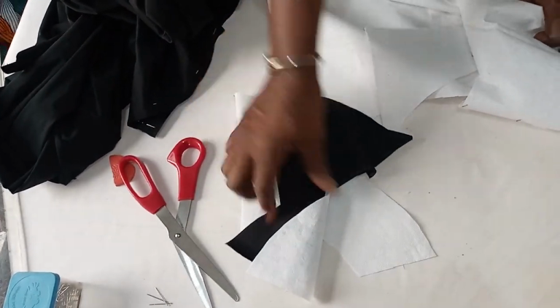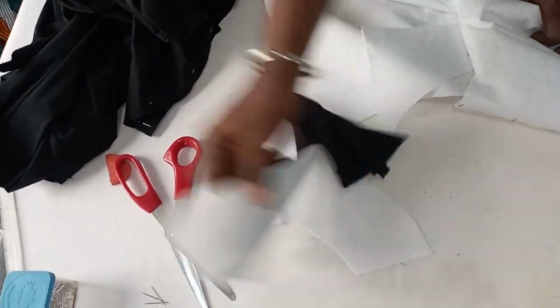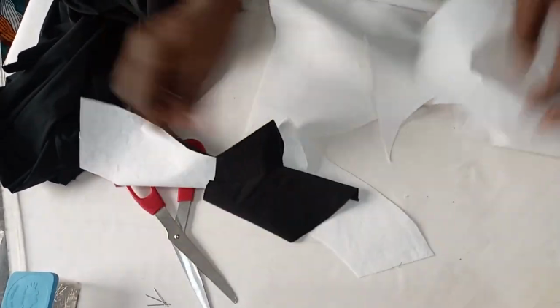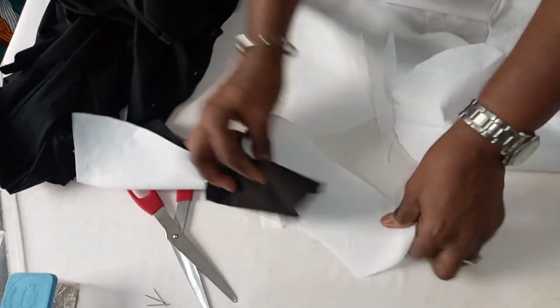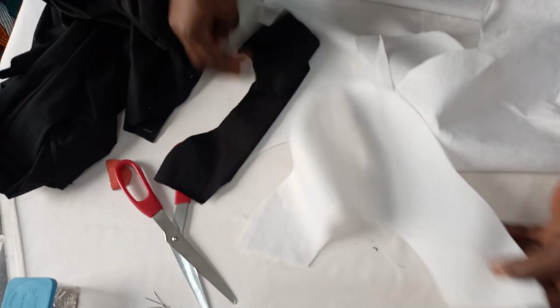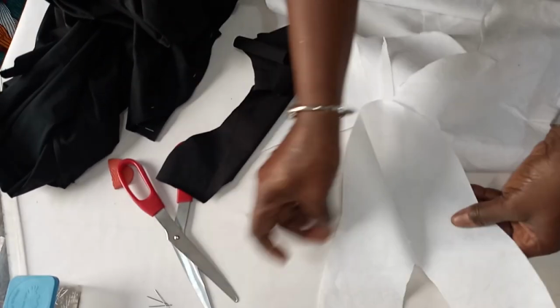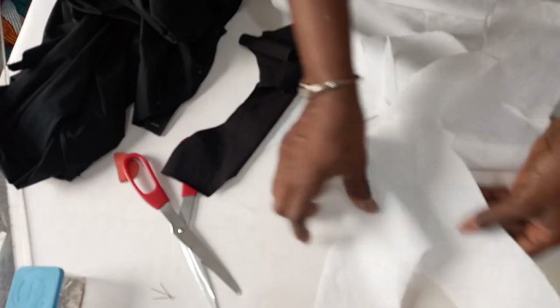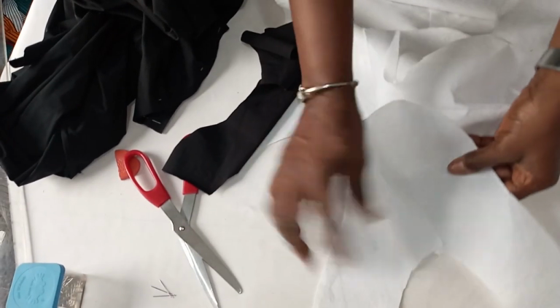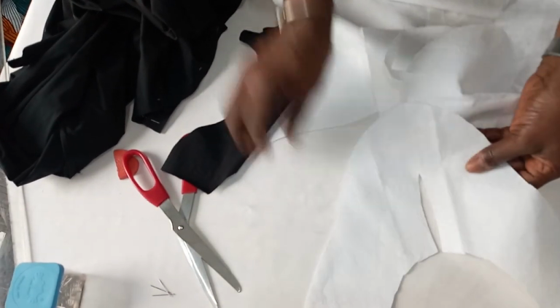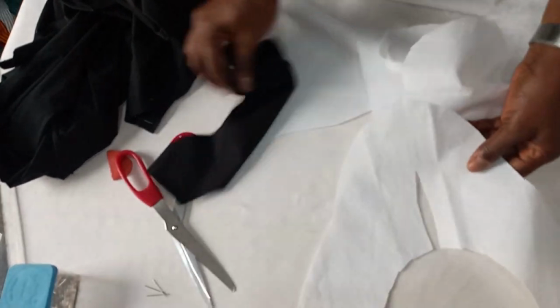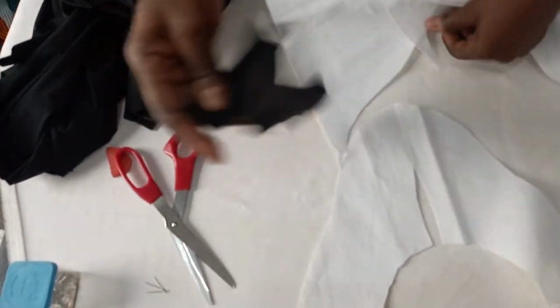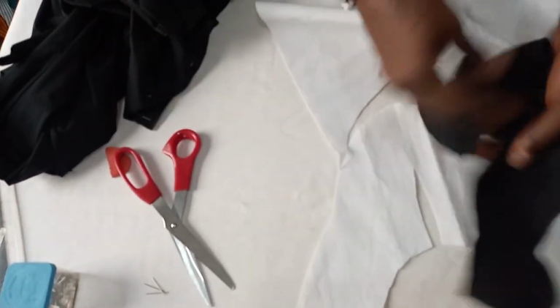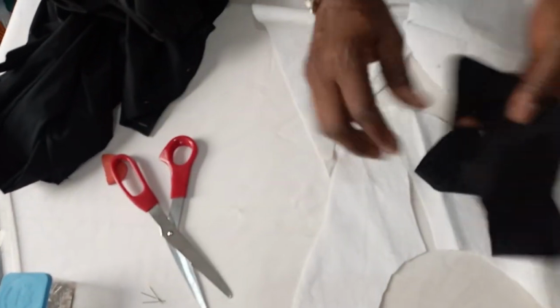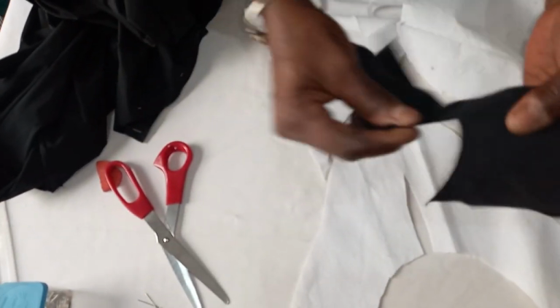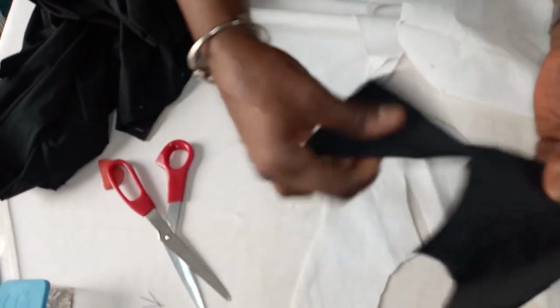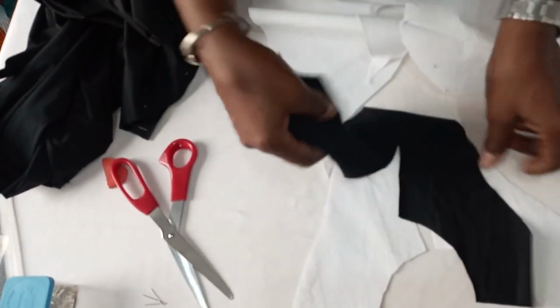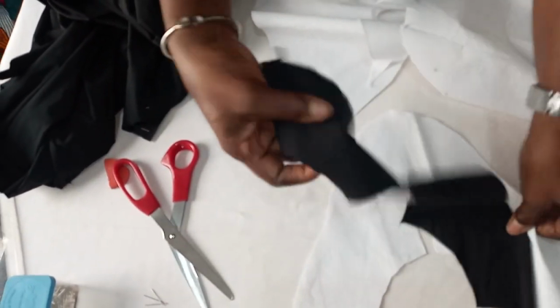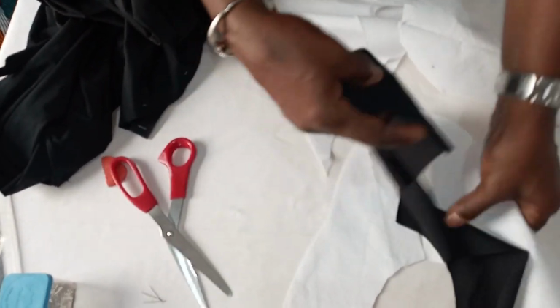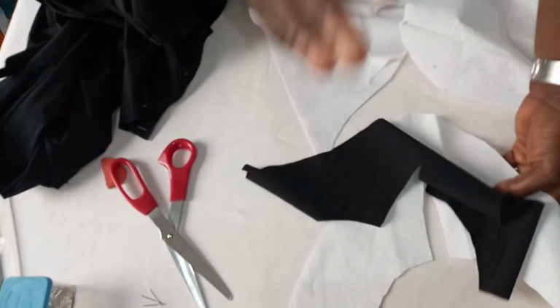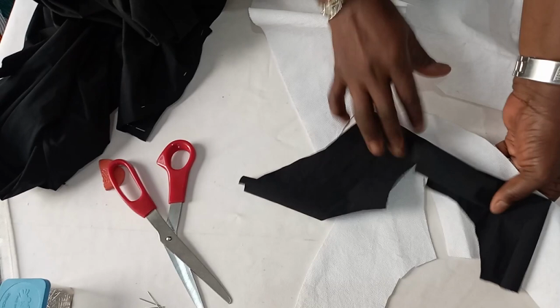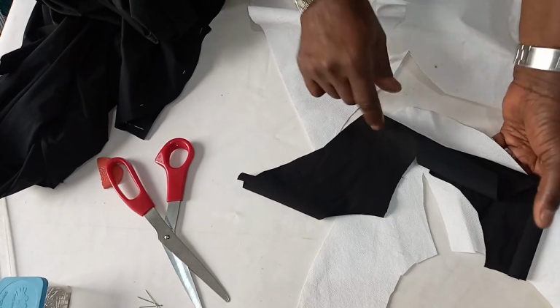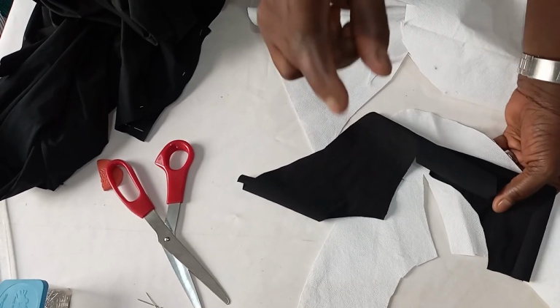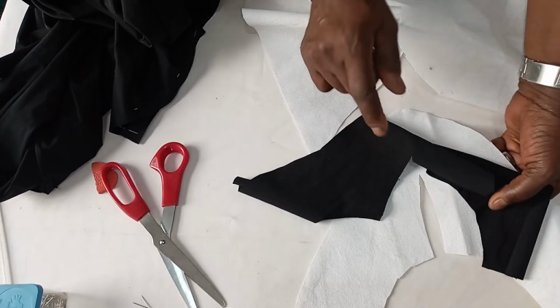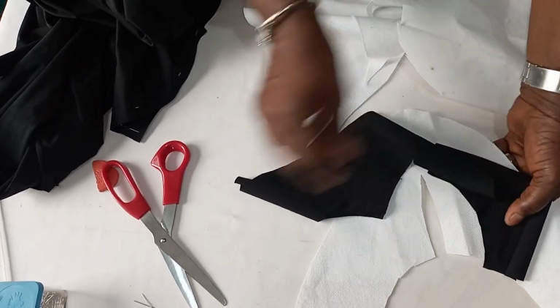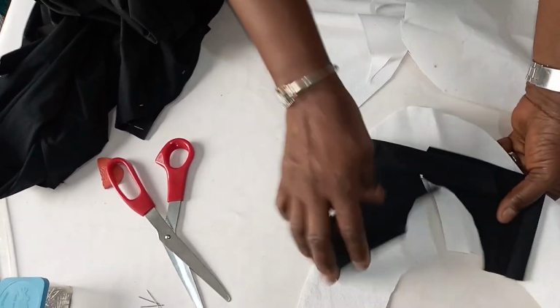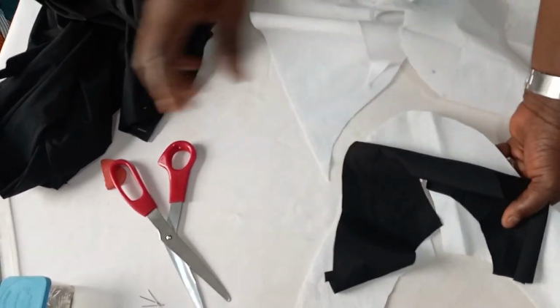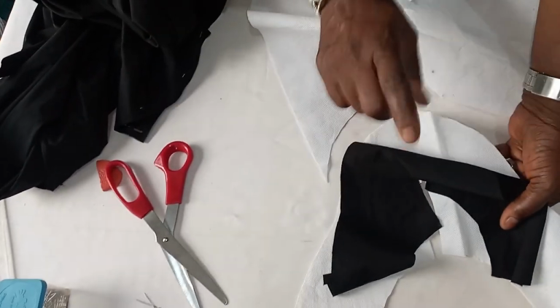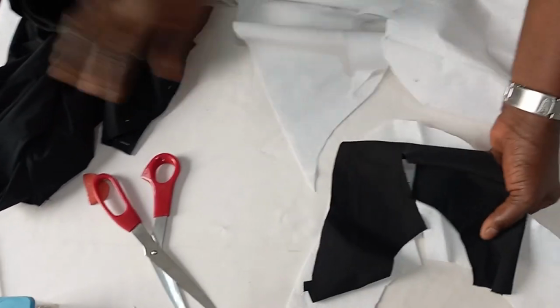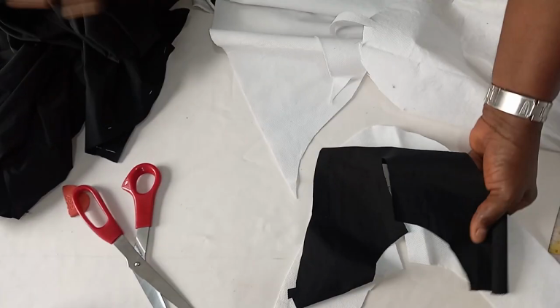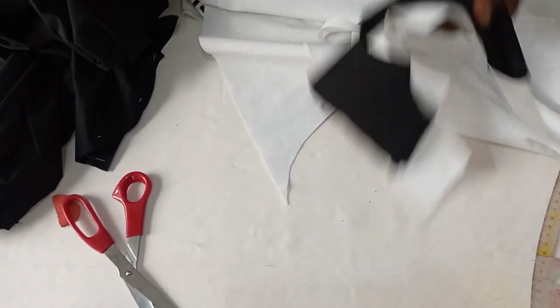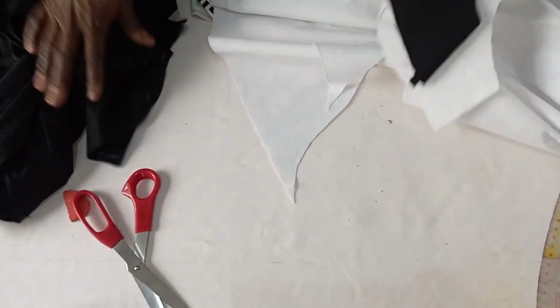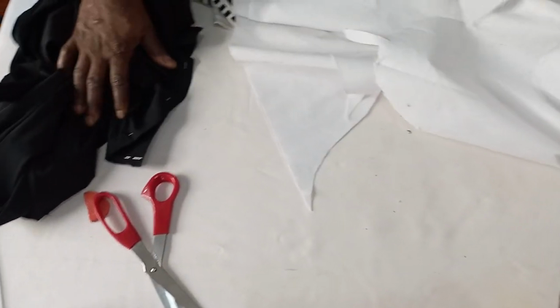So this is the facing now. I'm going to iron it before I attach this facing to the front cut.